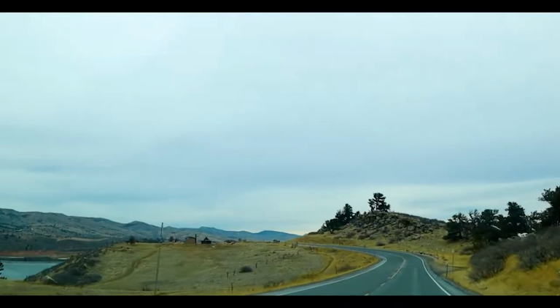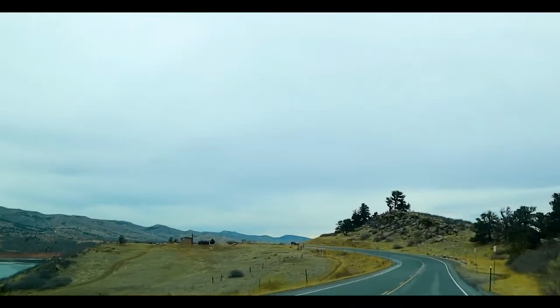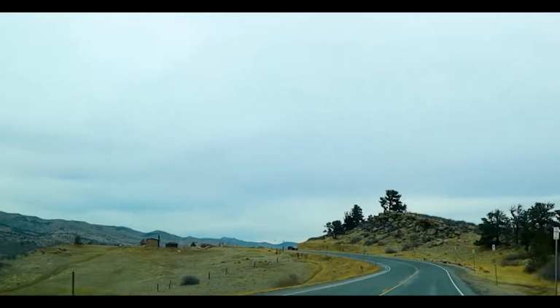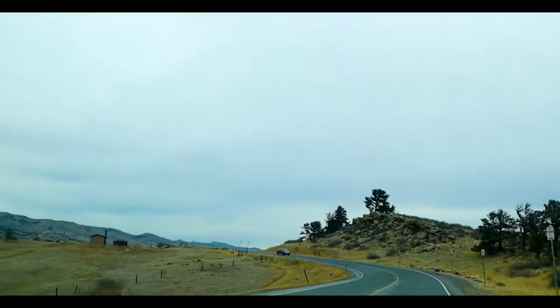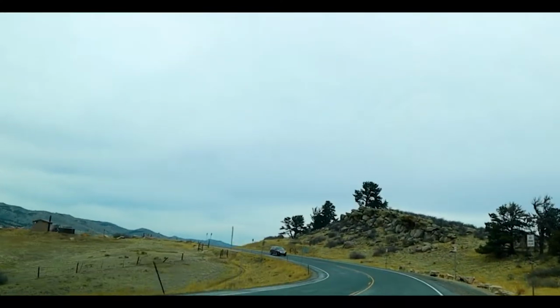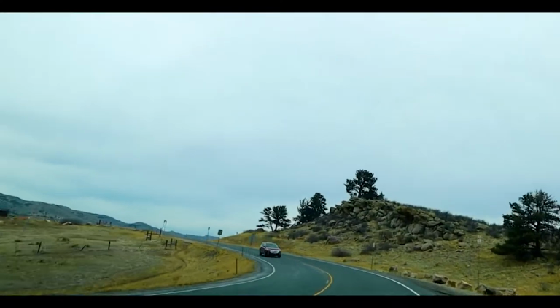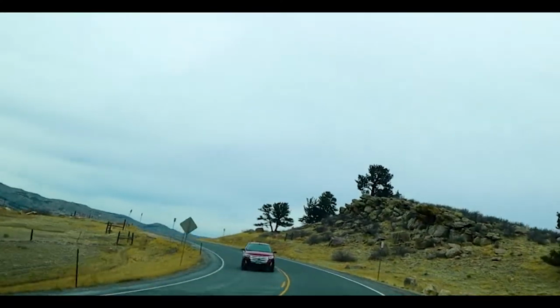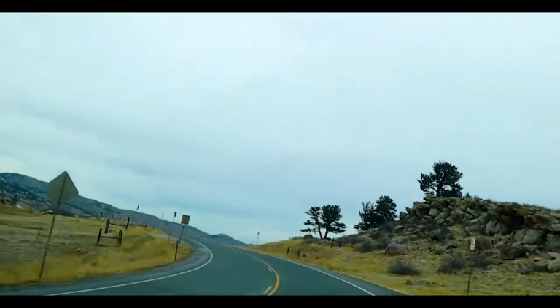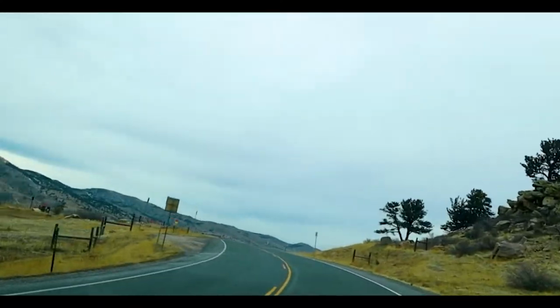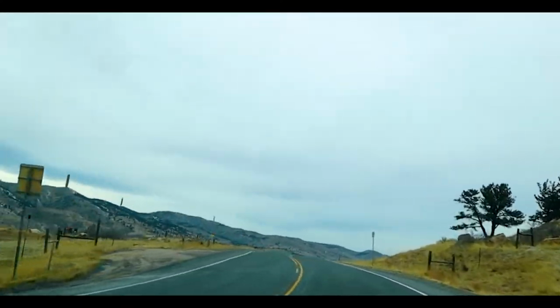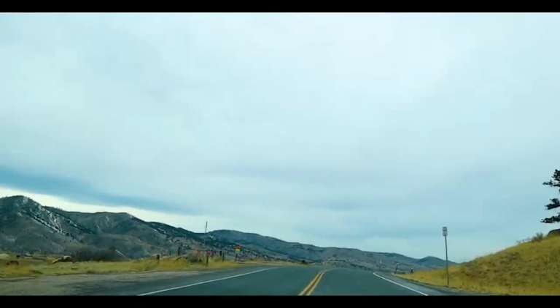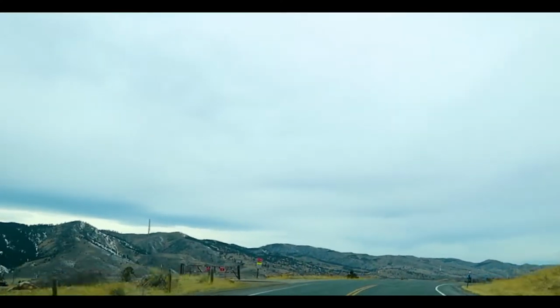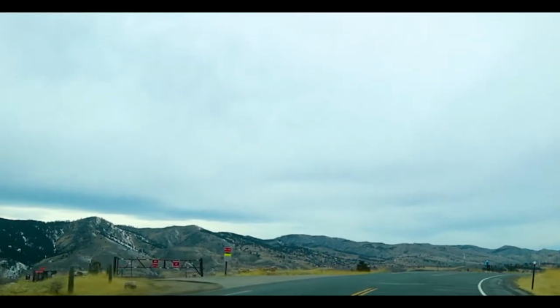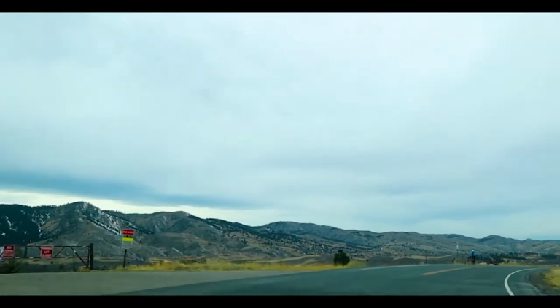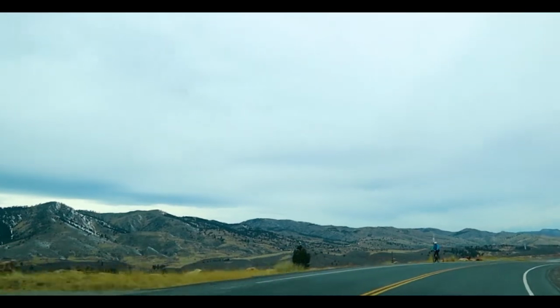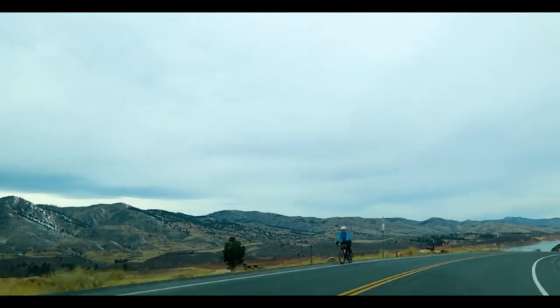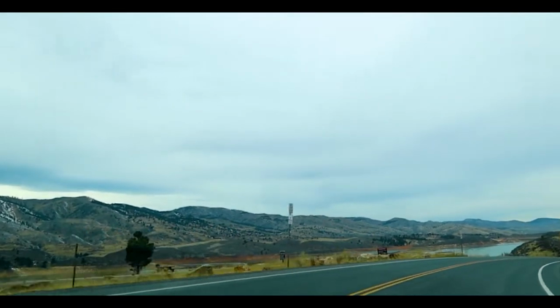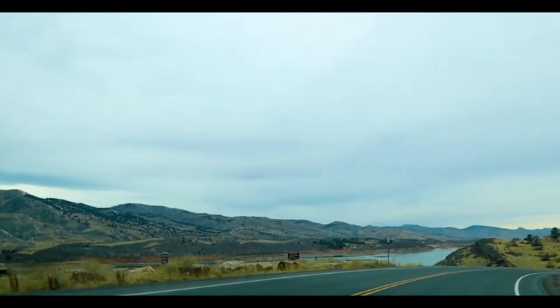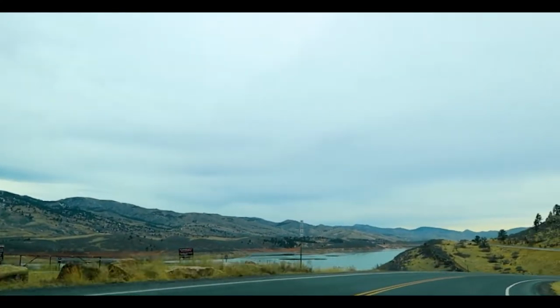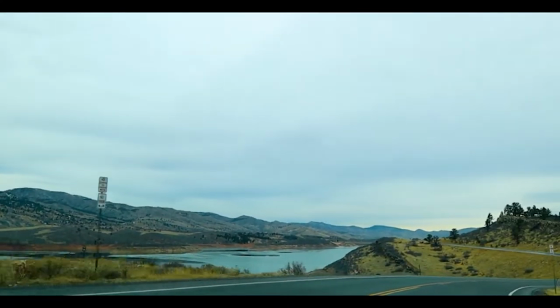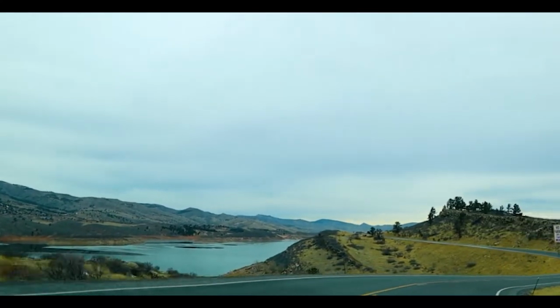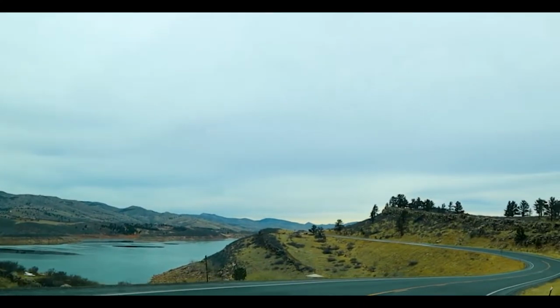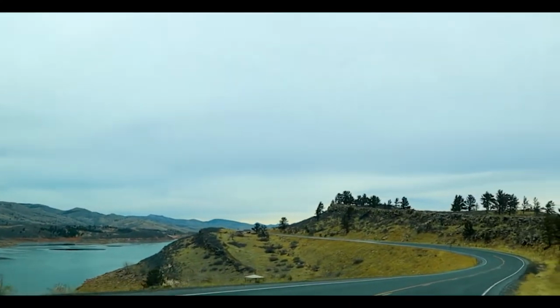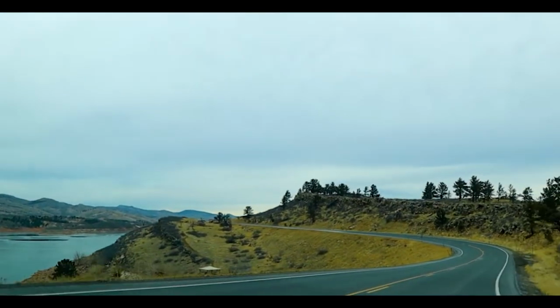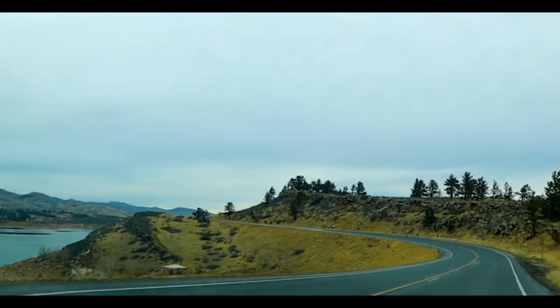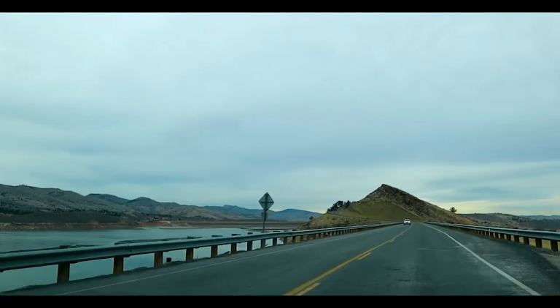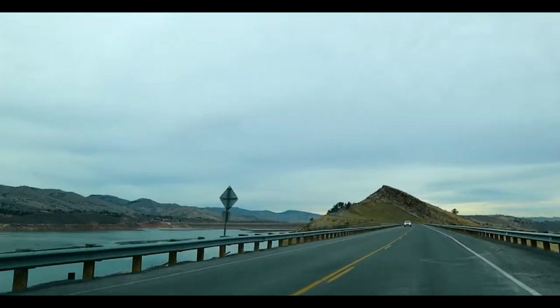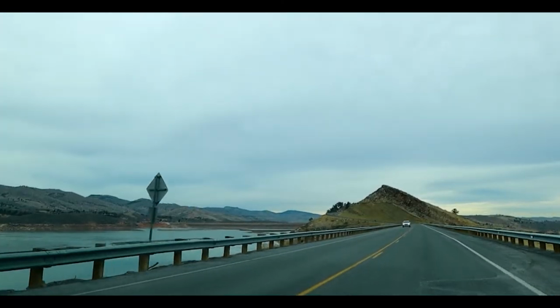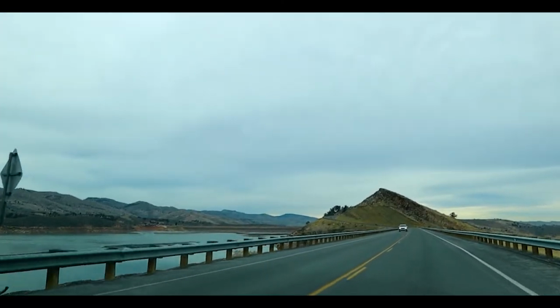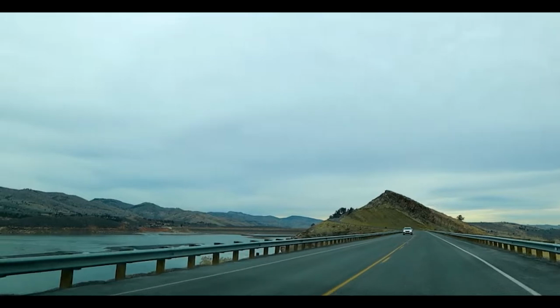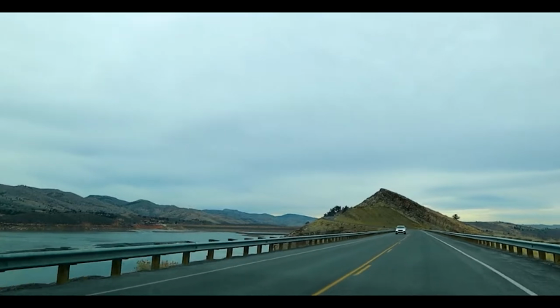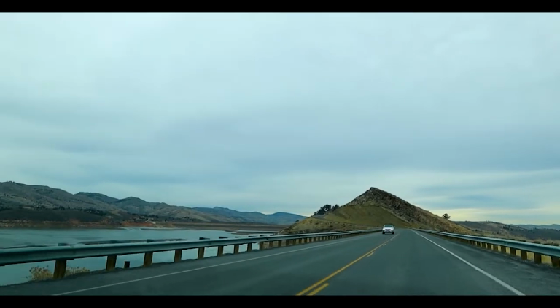Today I decided it was time for a little road trip, so I hopped in my car and headed north. The first stop was Fort Collins, Colorado, and per usual, I headed towards the mountains as soon as I got close.